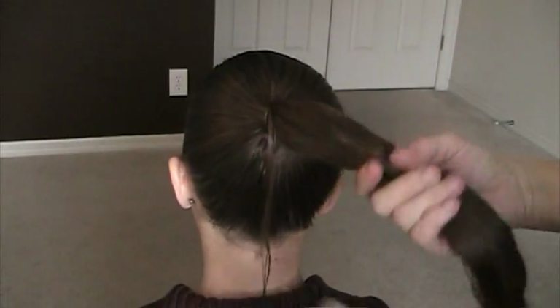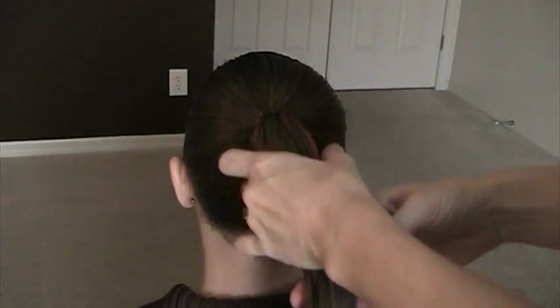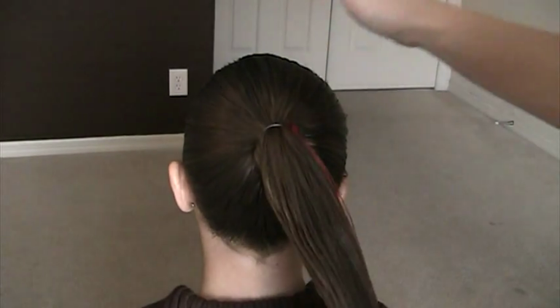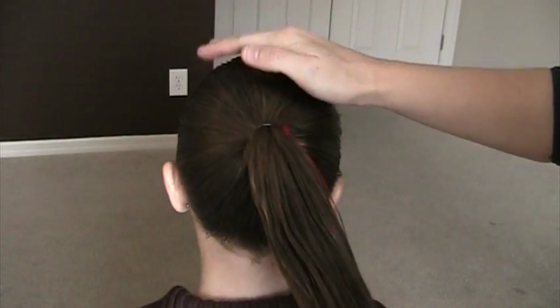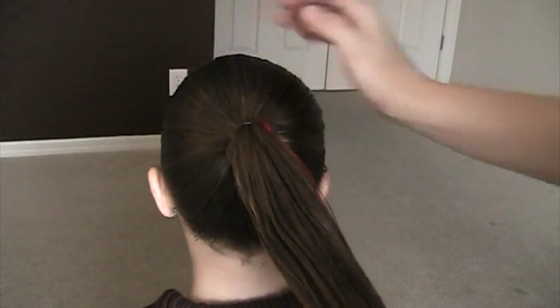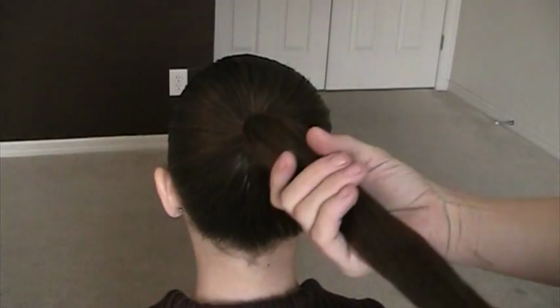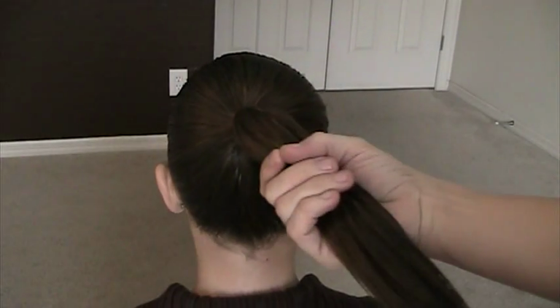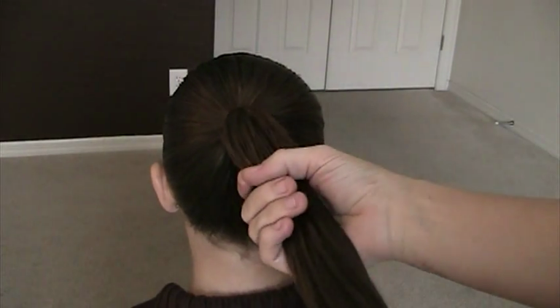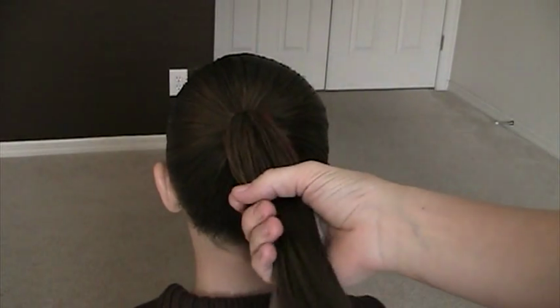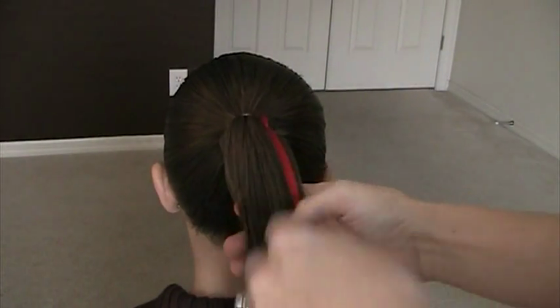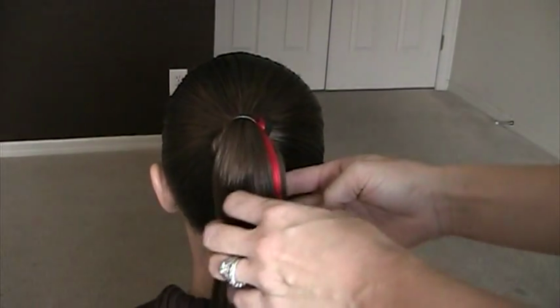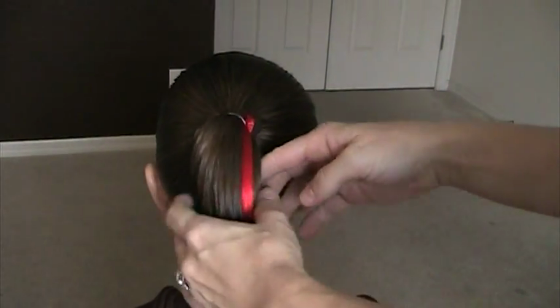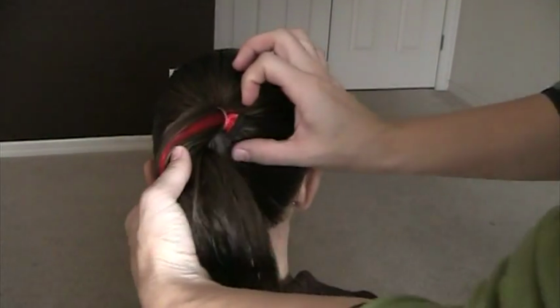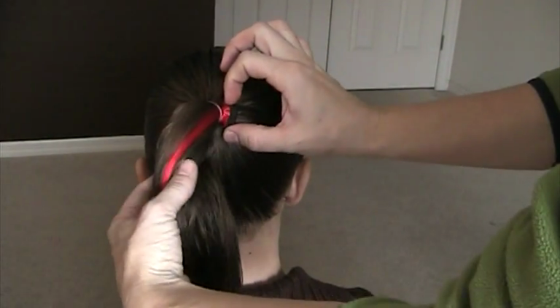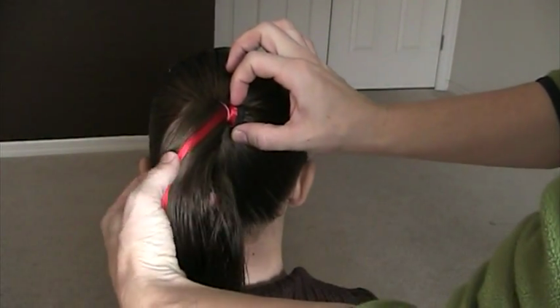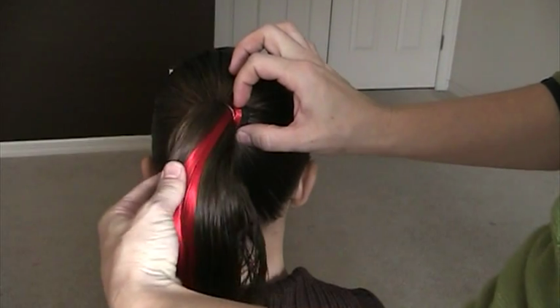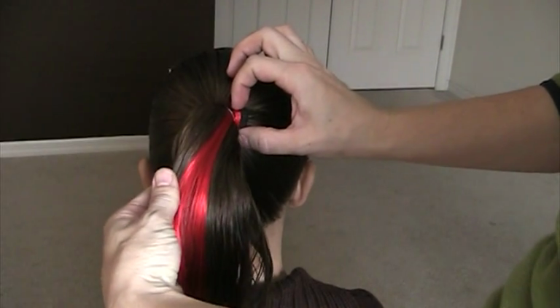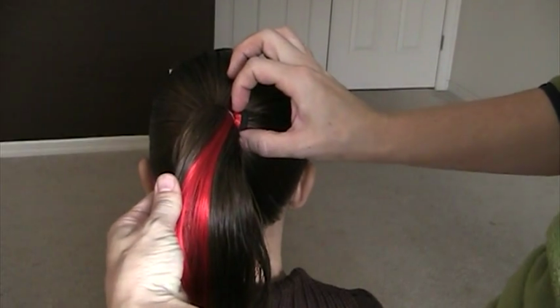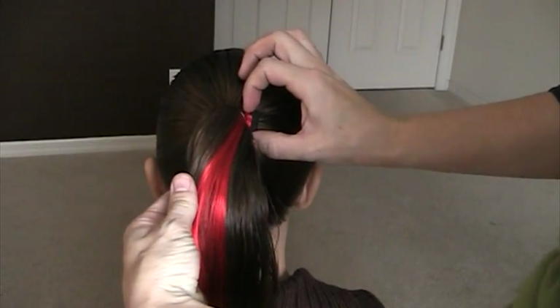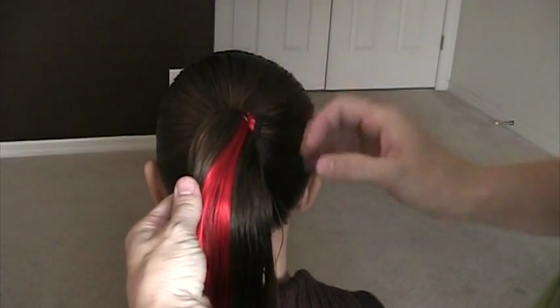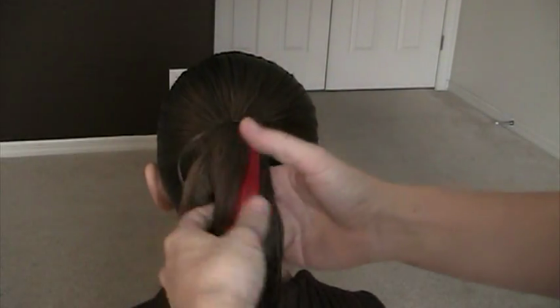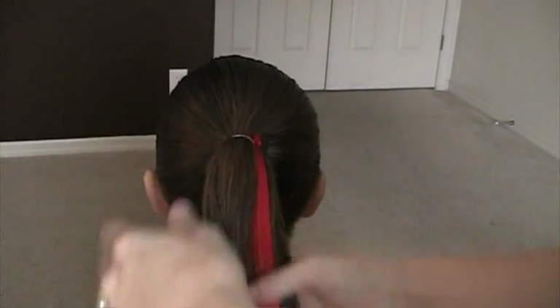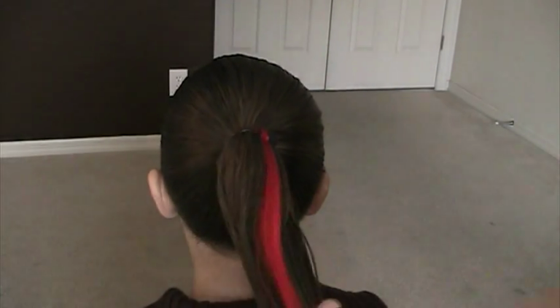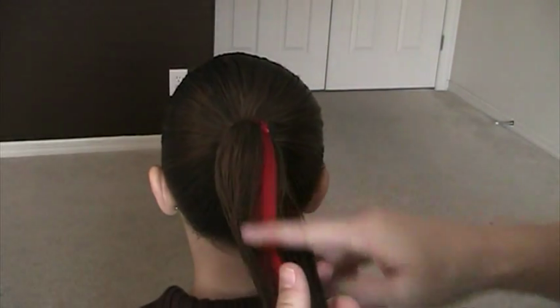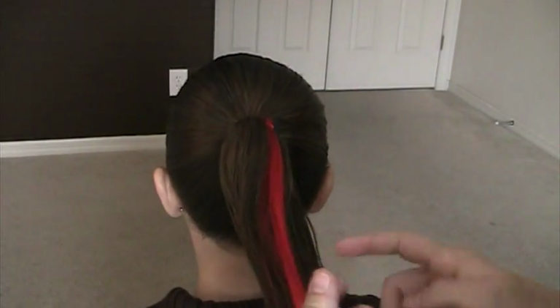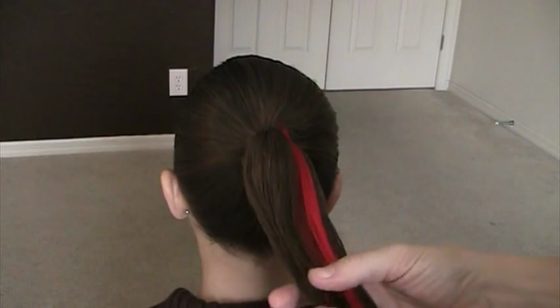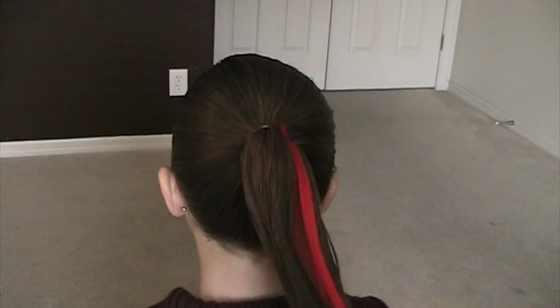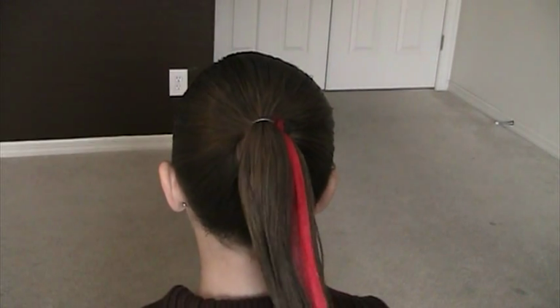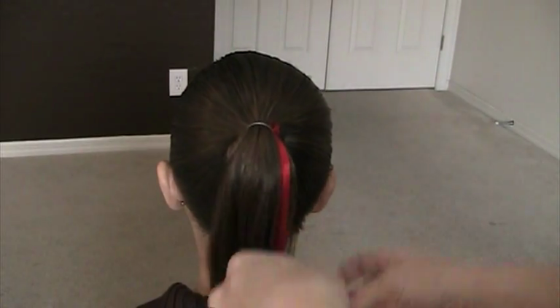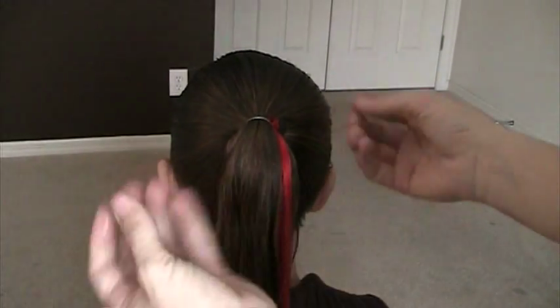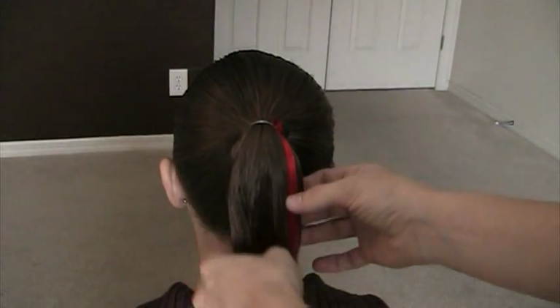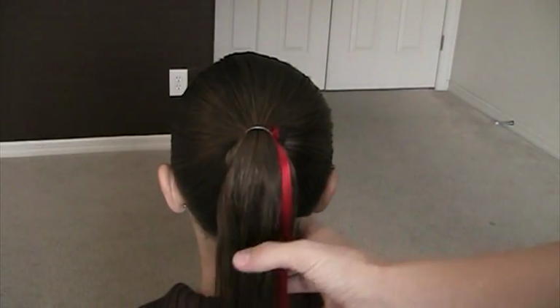Start by pulling the hair into a tight ponytail in the back — make sure the hair is wet. We have added just a strip of red faux hair that we got at Sally's, but you can actually add ribbon if you don't have the faux hair, and different strands of ribbon and colors that way.